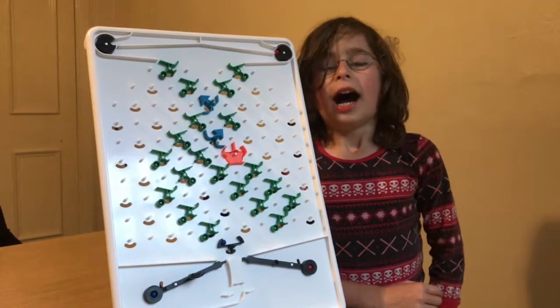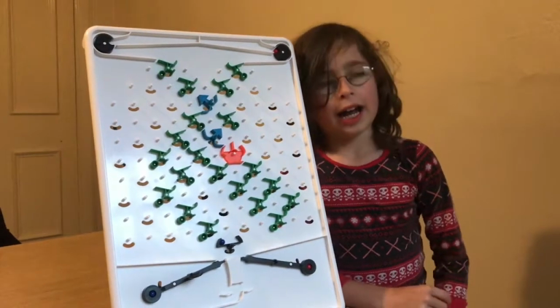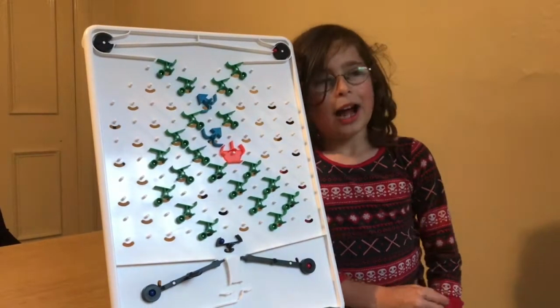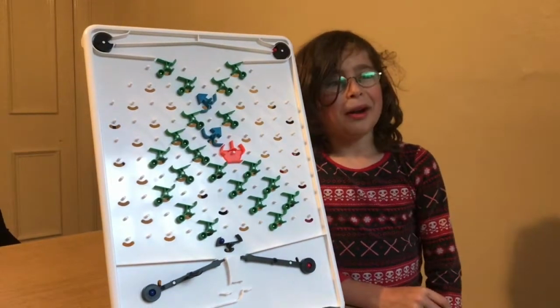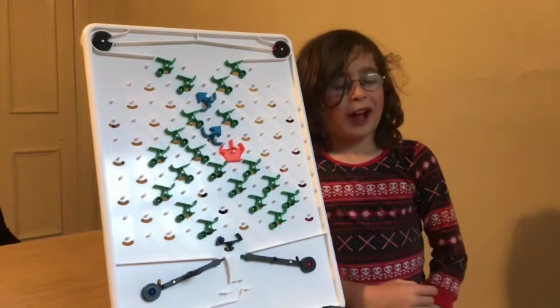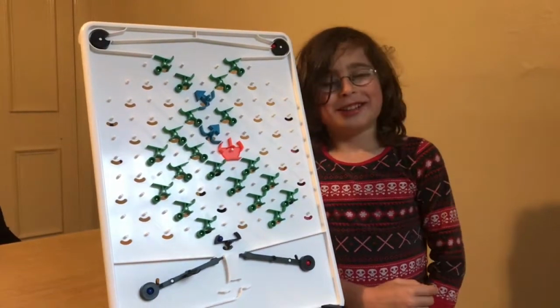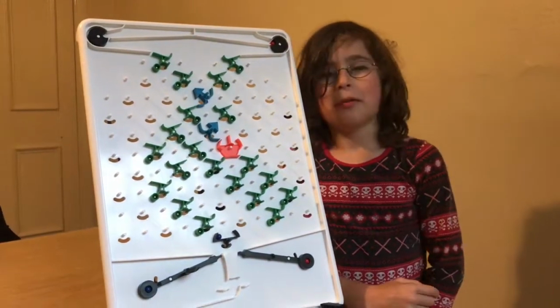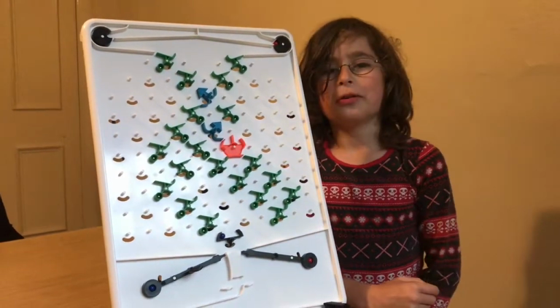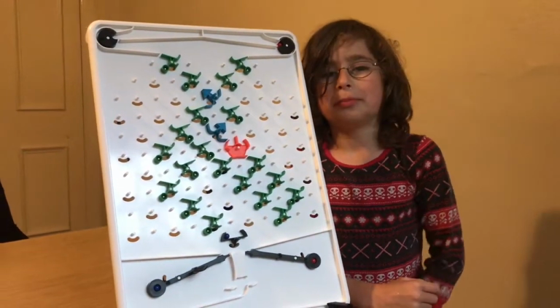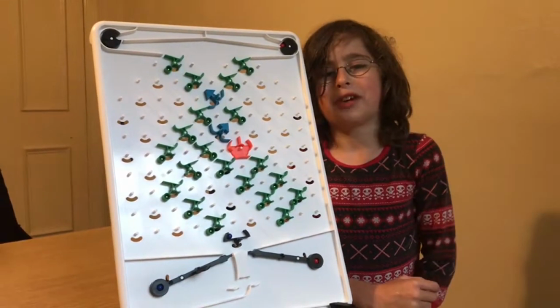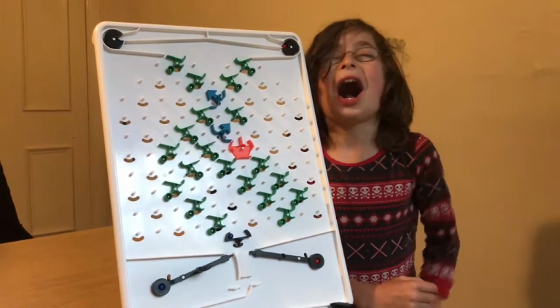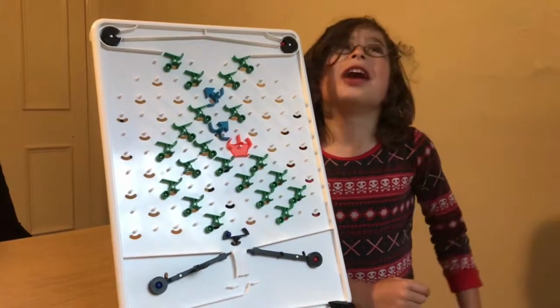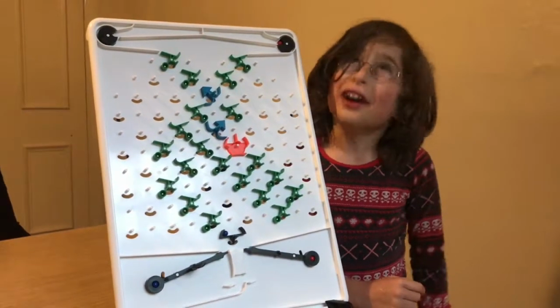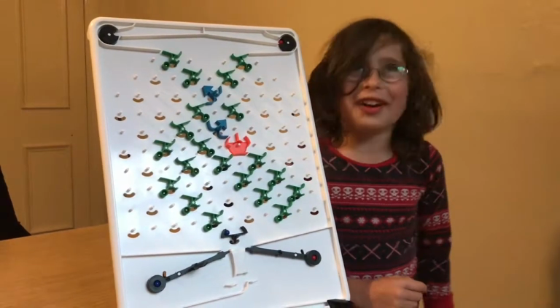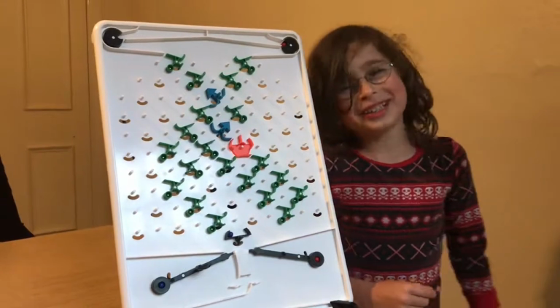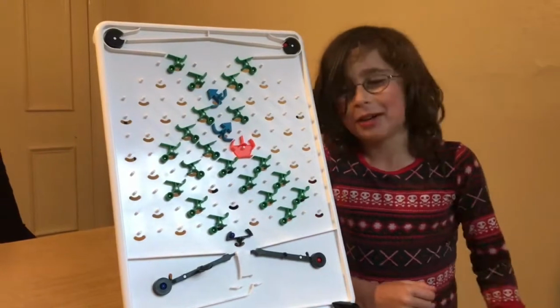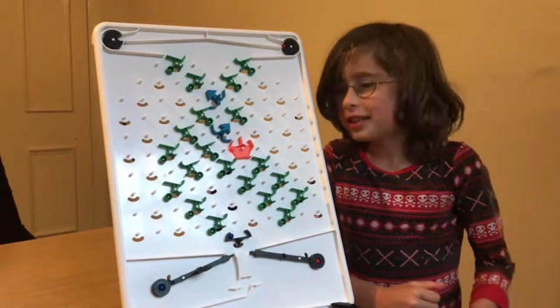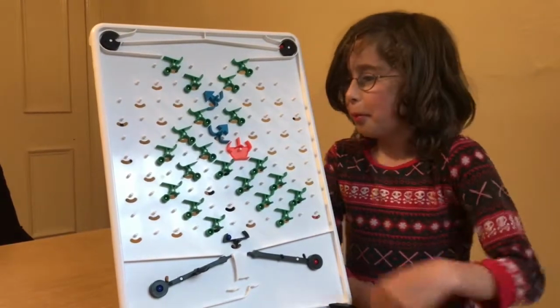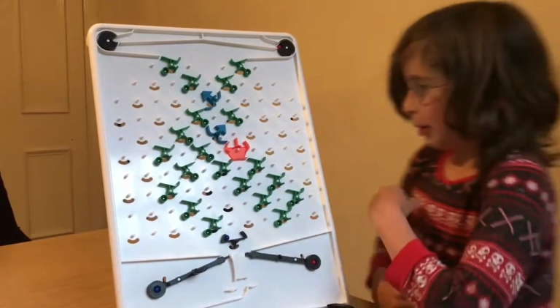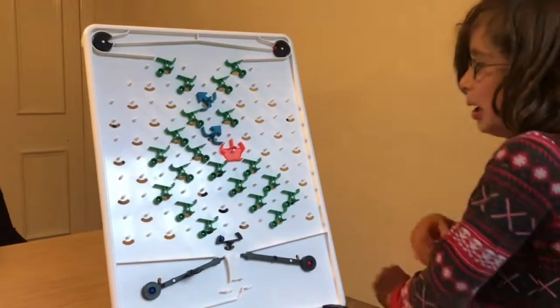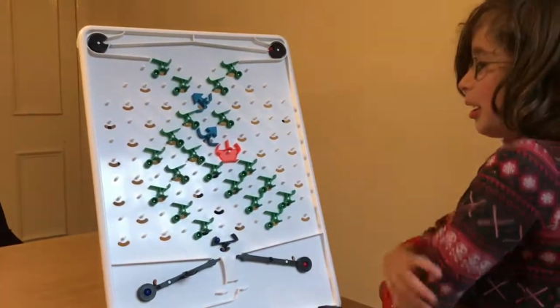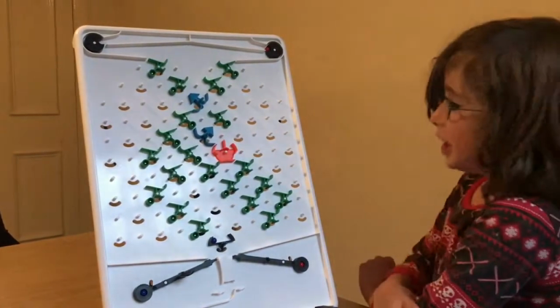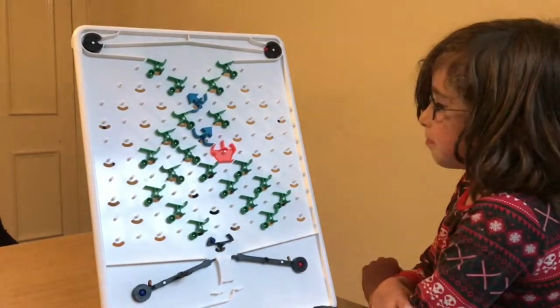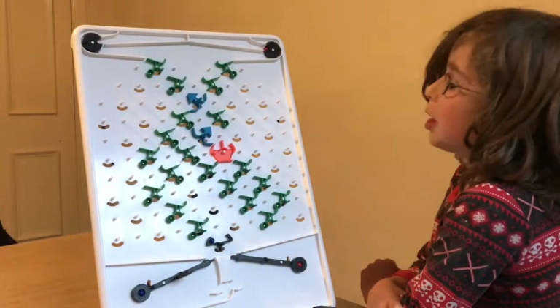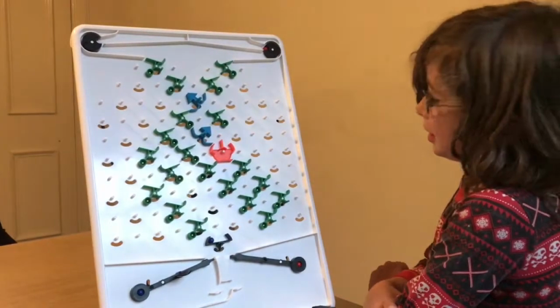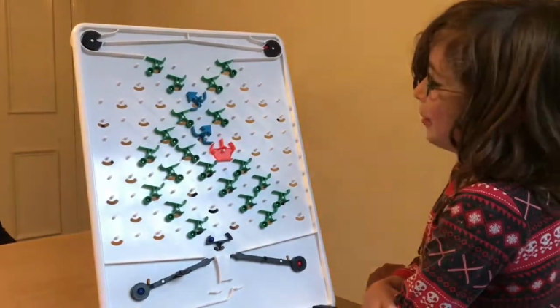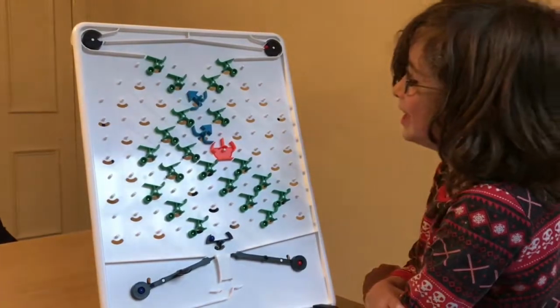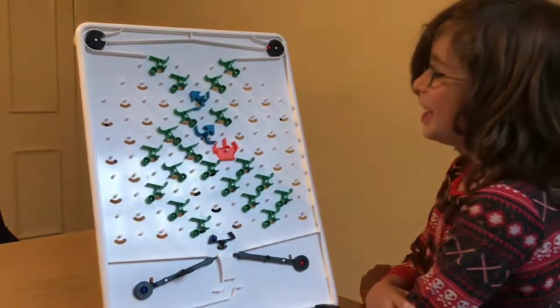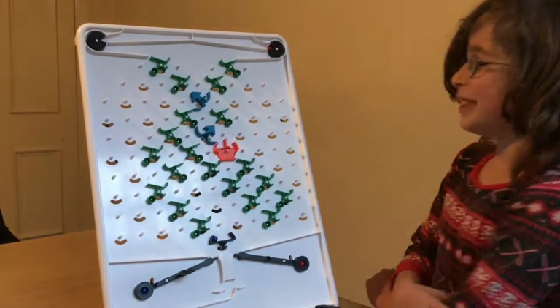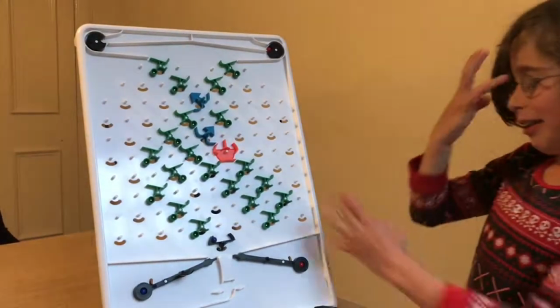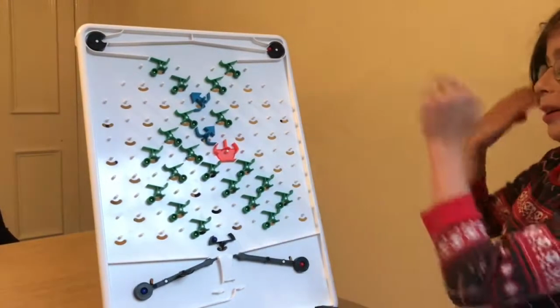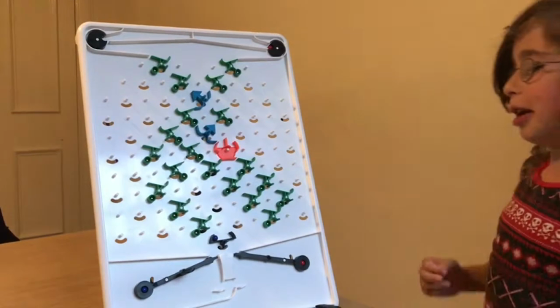Hi, I'm Wilf and today we're going to be doing another Chew and Tumble video. Now you can see, like always, it's a very complicated one.